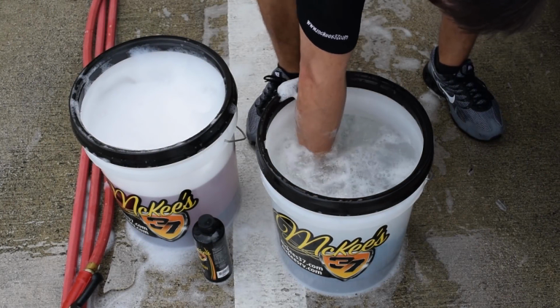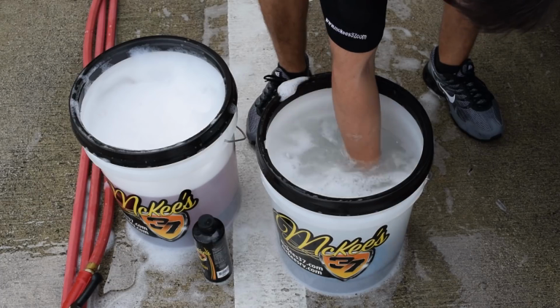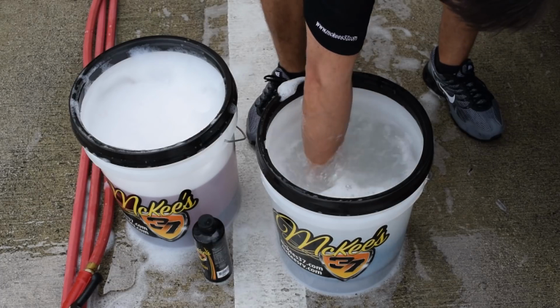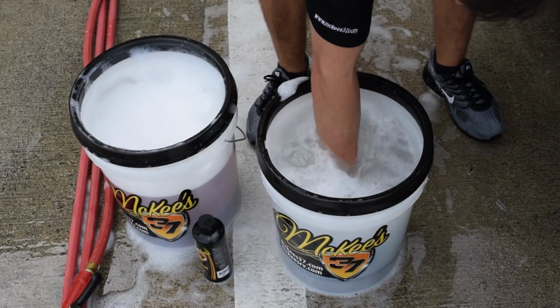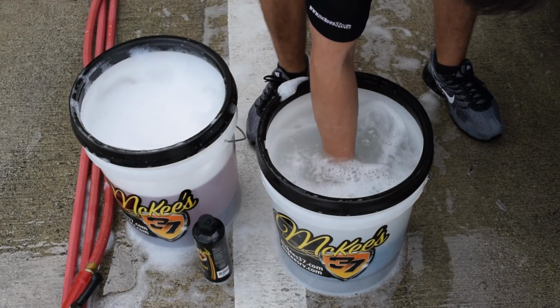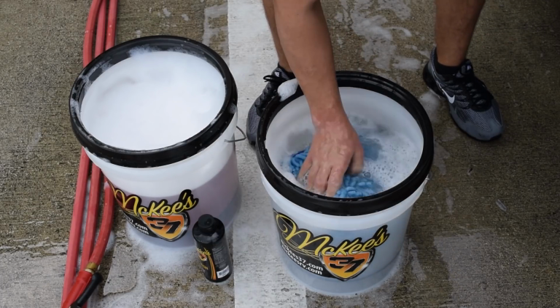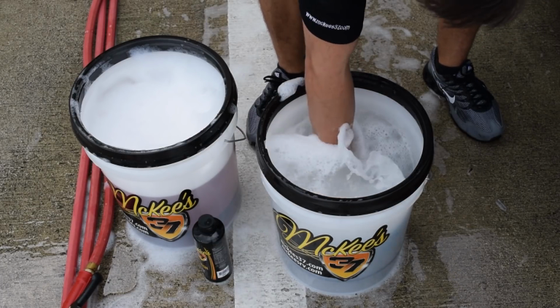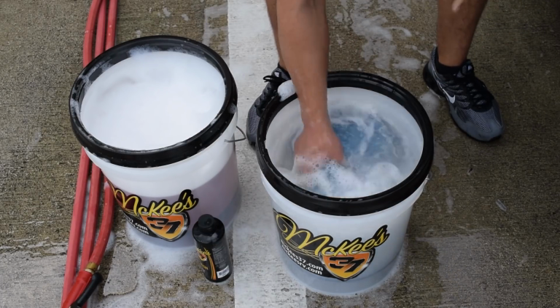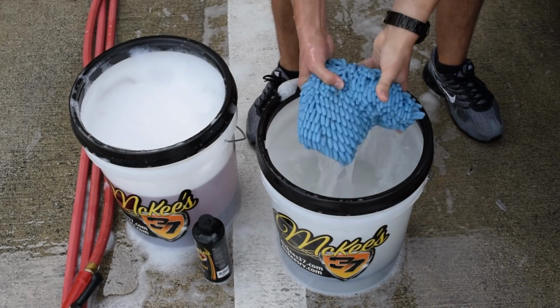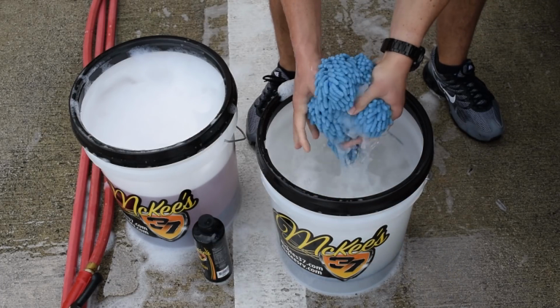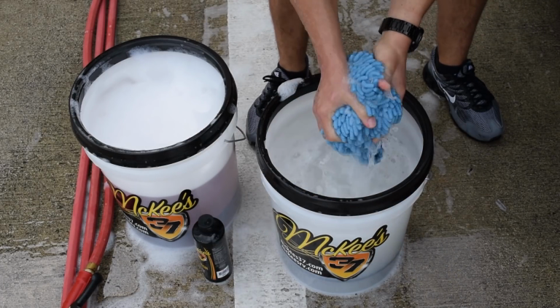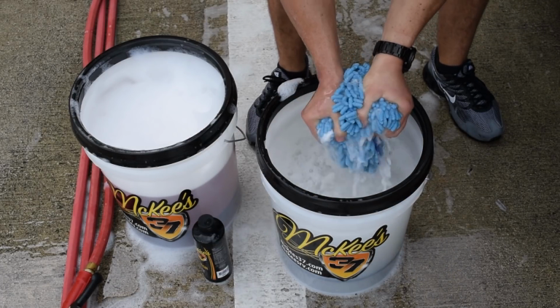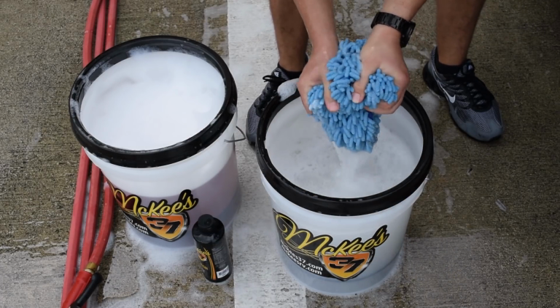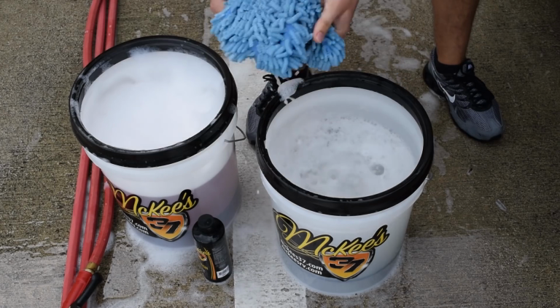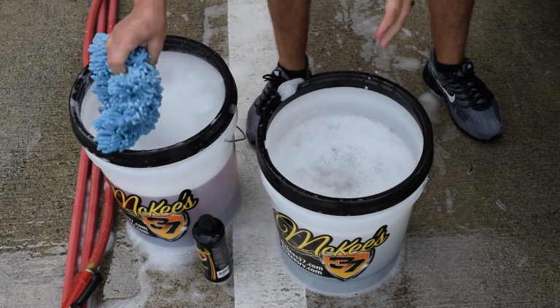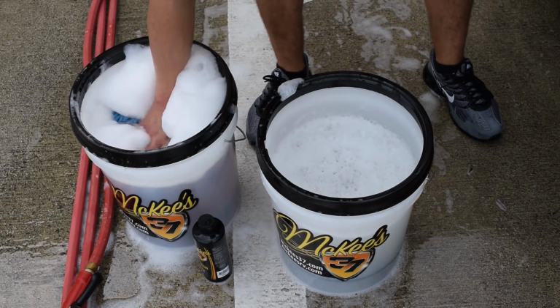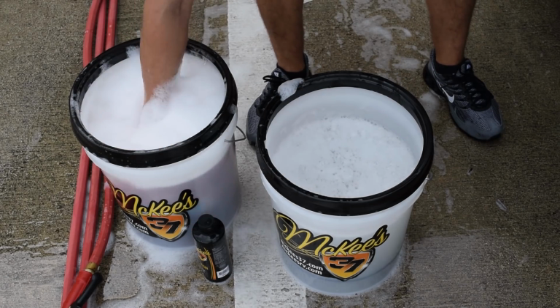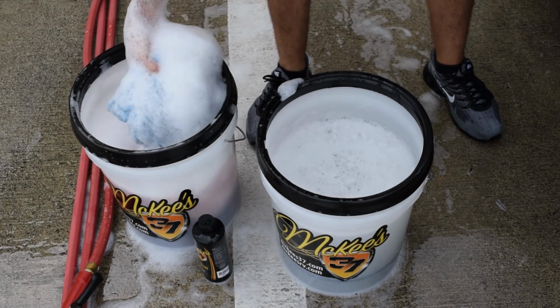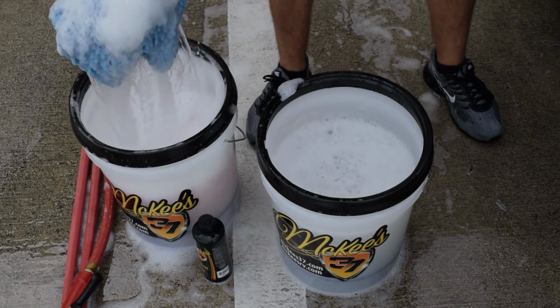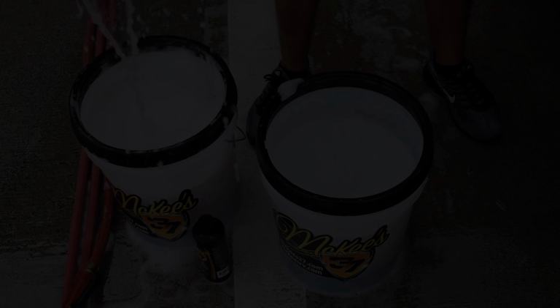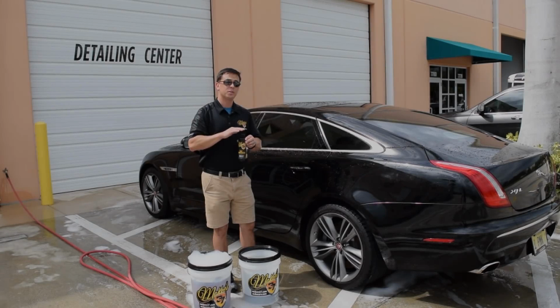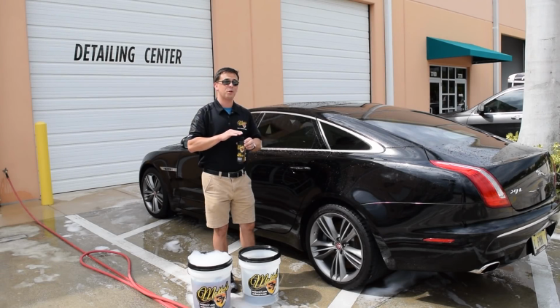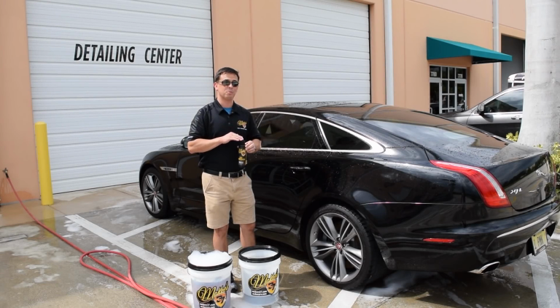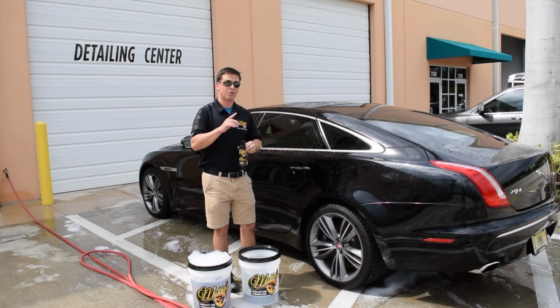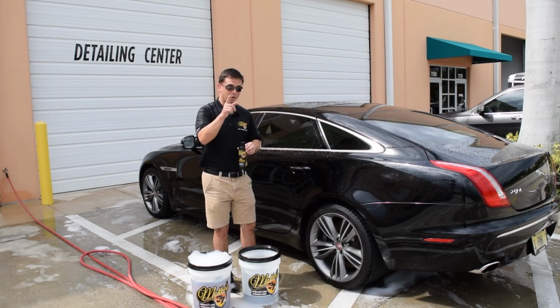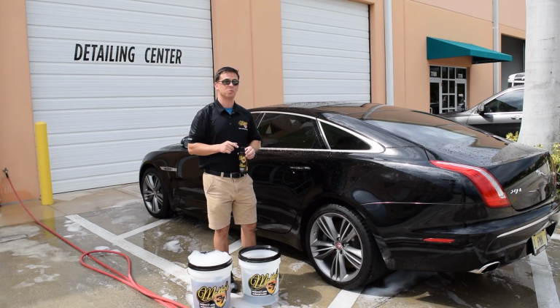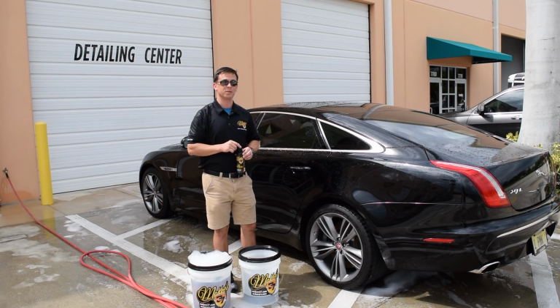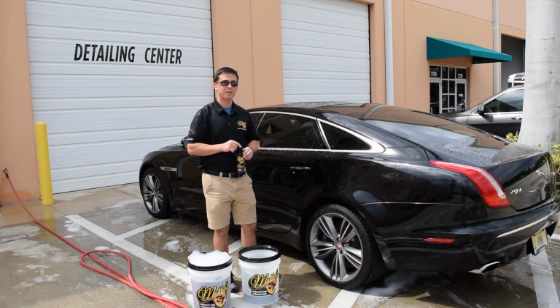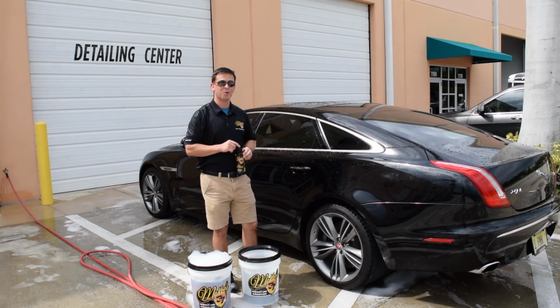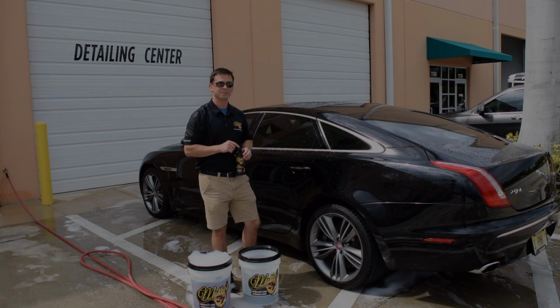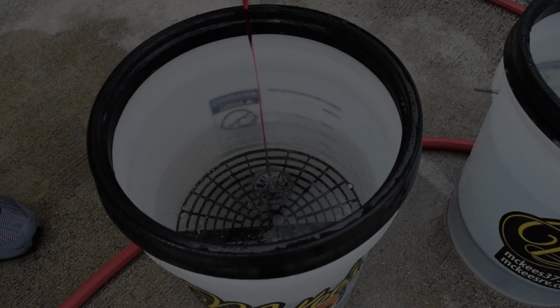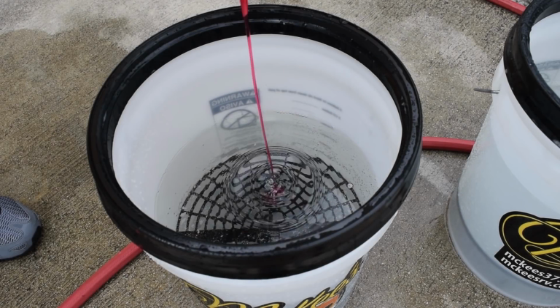McKee's 37 SiO2 Auto Wash can be applied to the entire vehicle and then you rinse it off. Soap does not create water spots — water creates water spots.